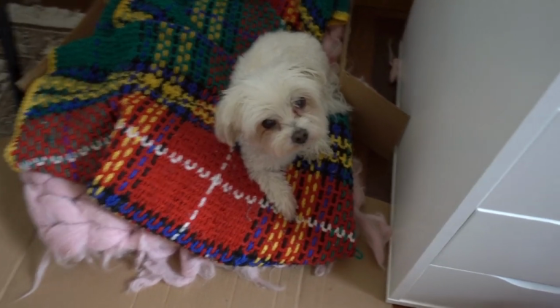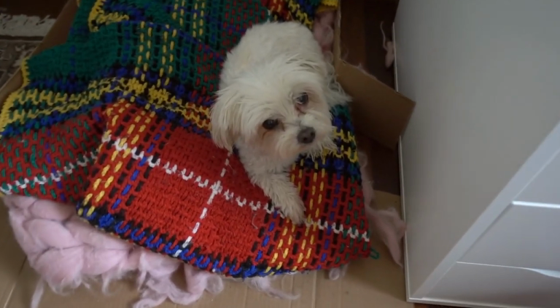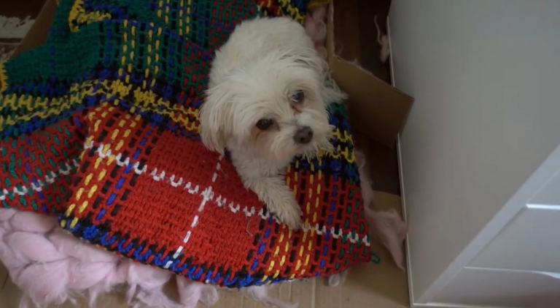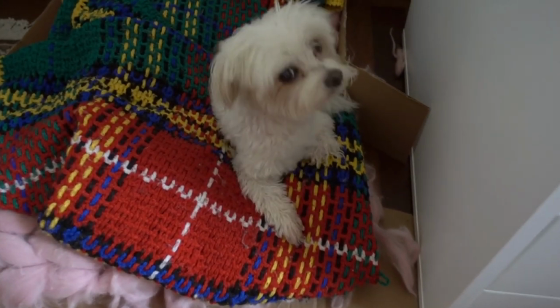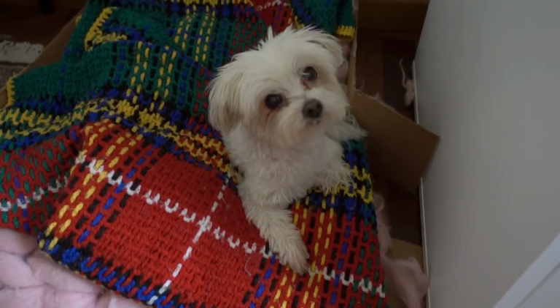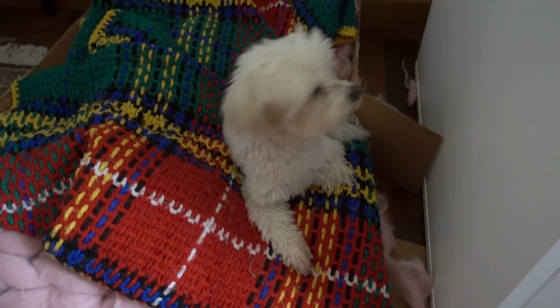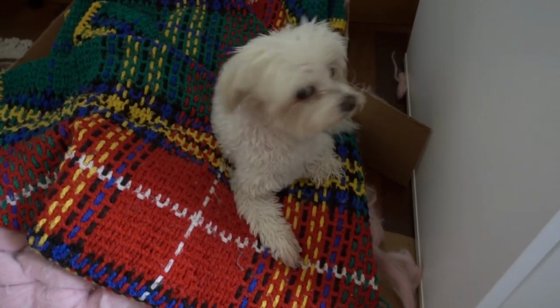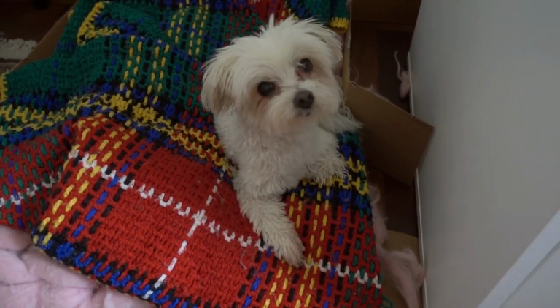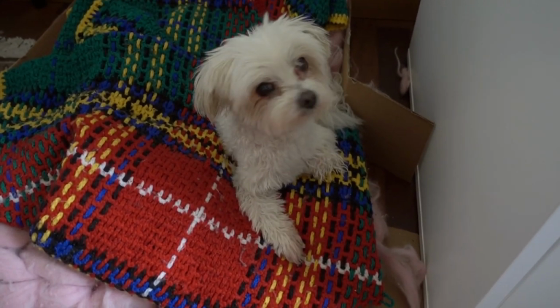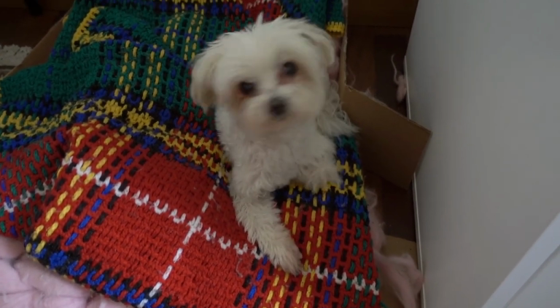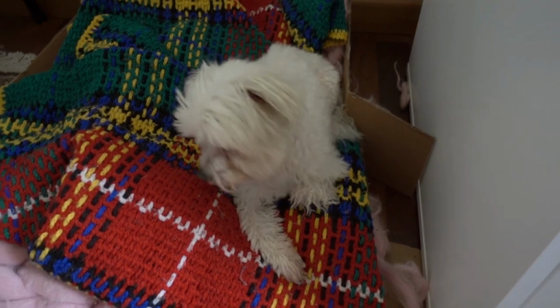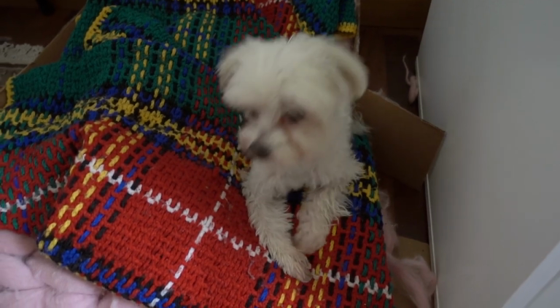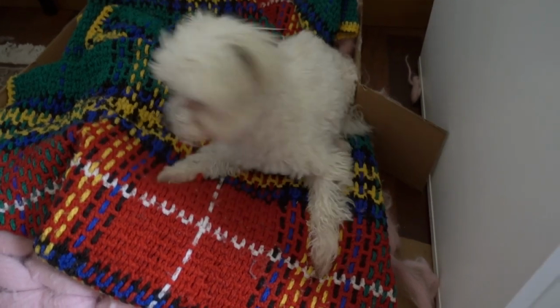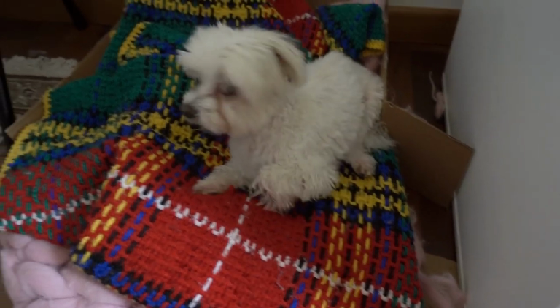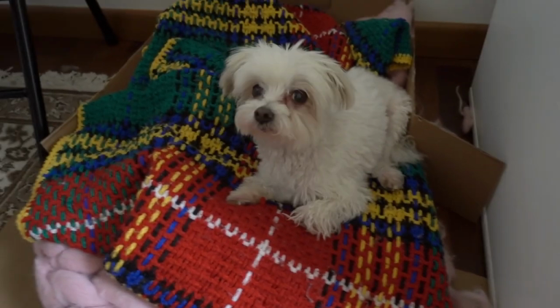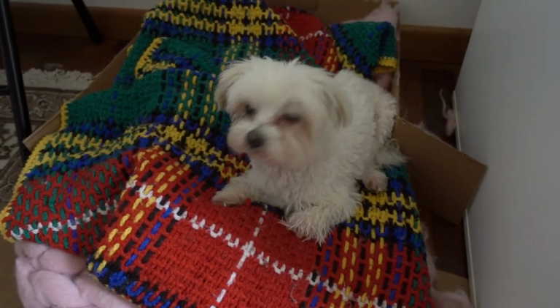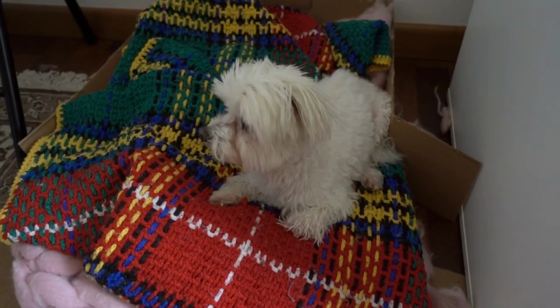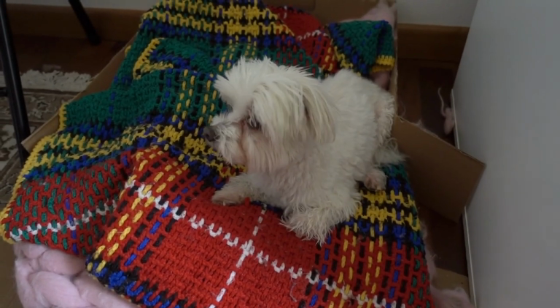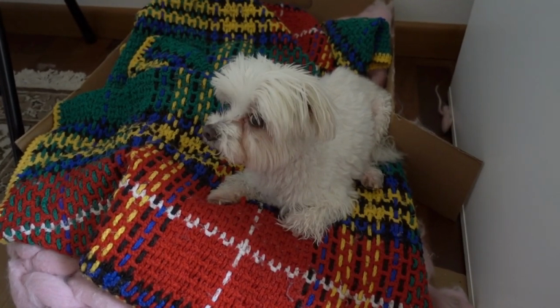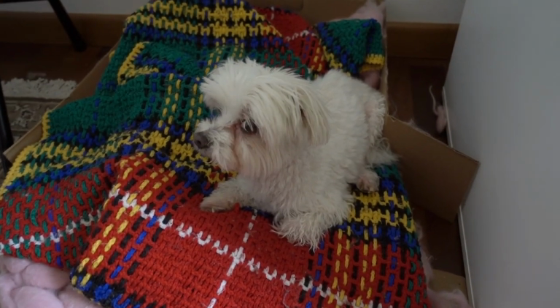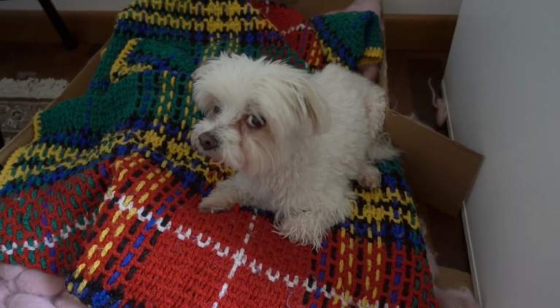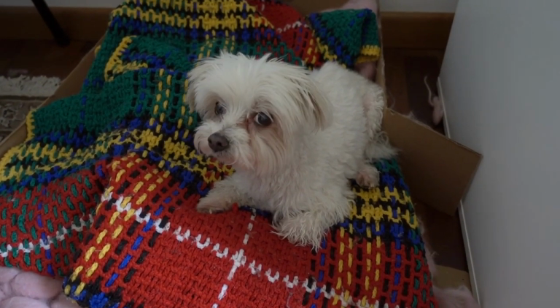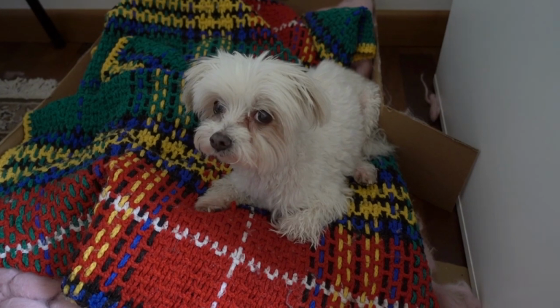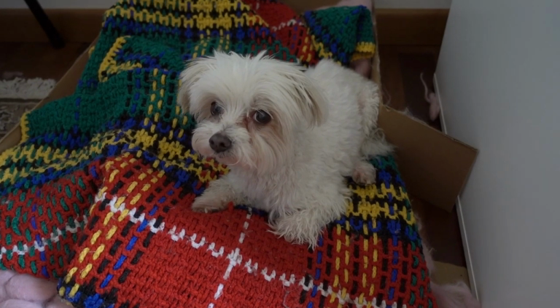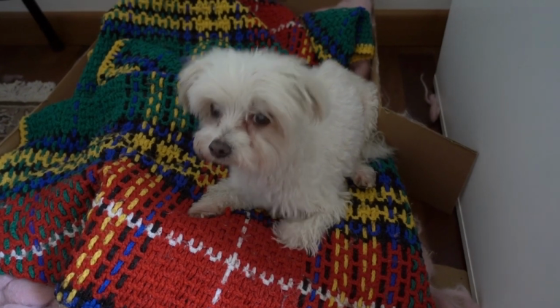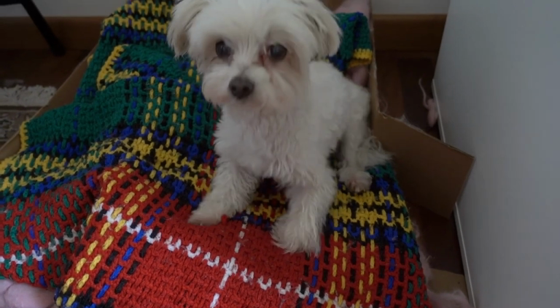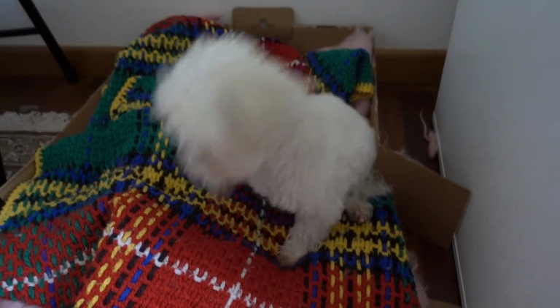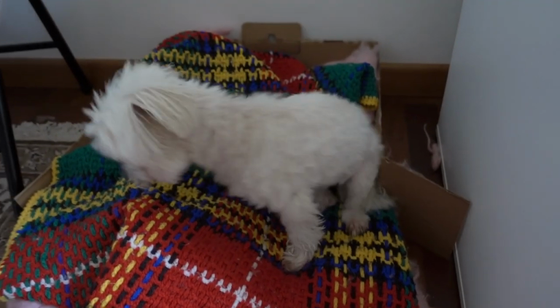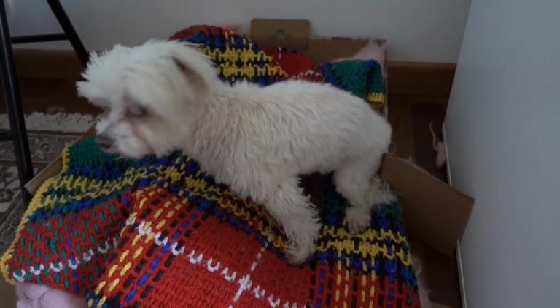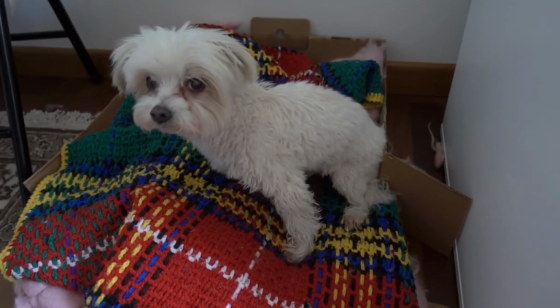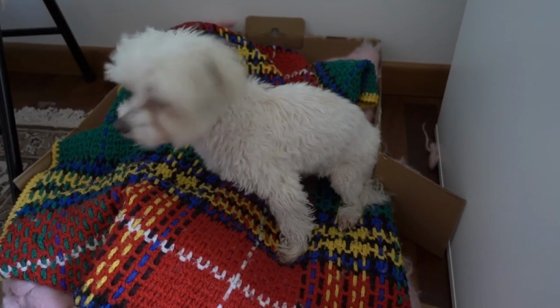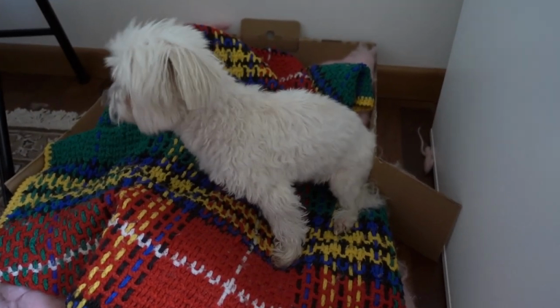My sweet little sidekick. My little vlogging sidekick here. She's always sitting with me when I work in the office, but she hates the camera.